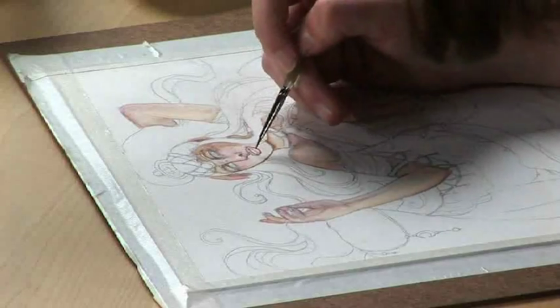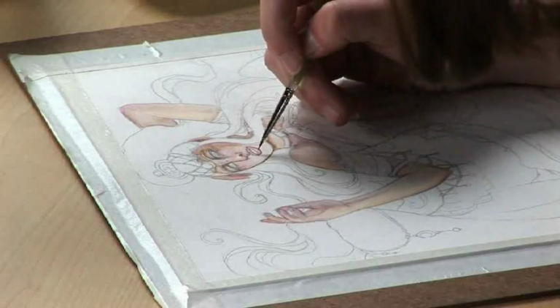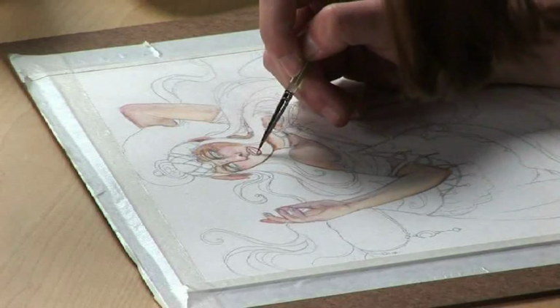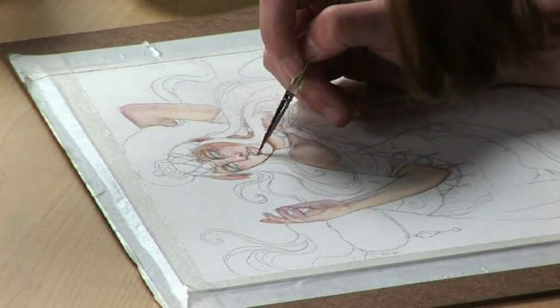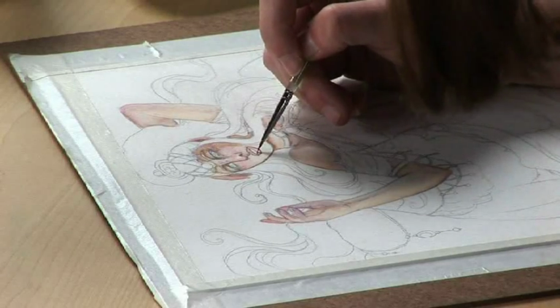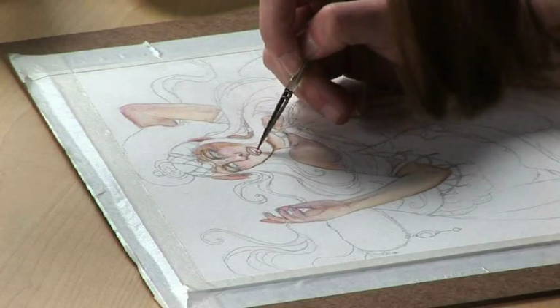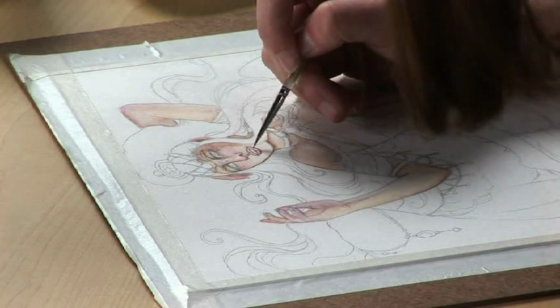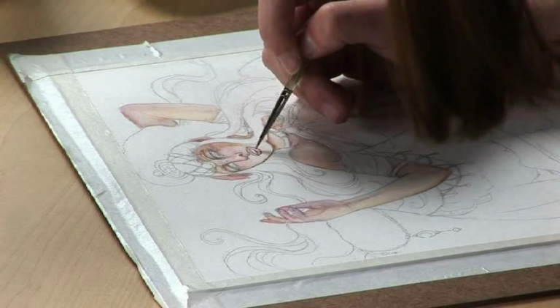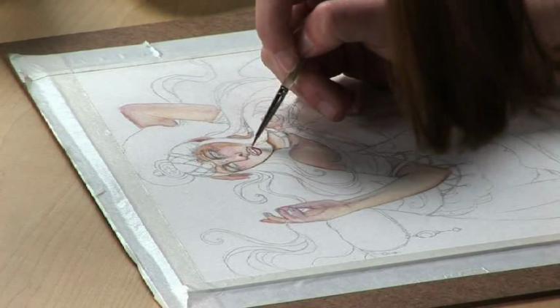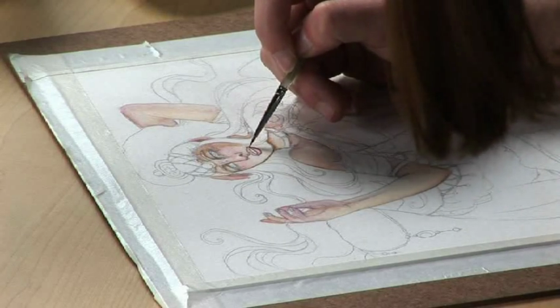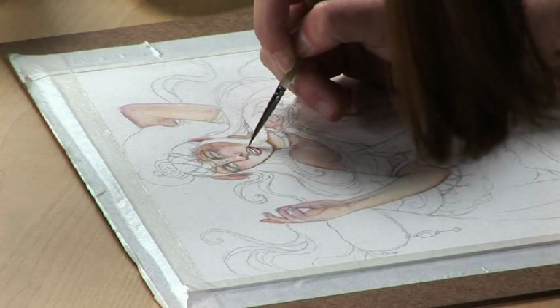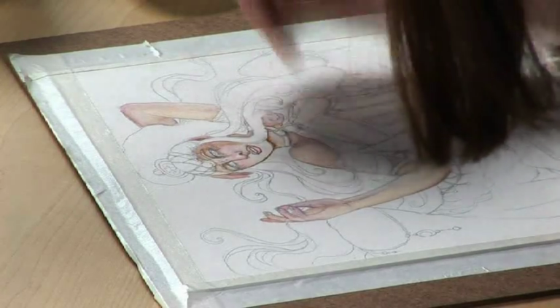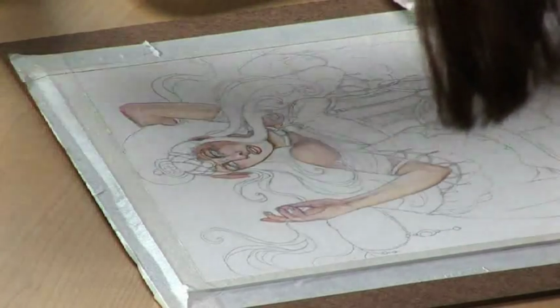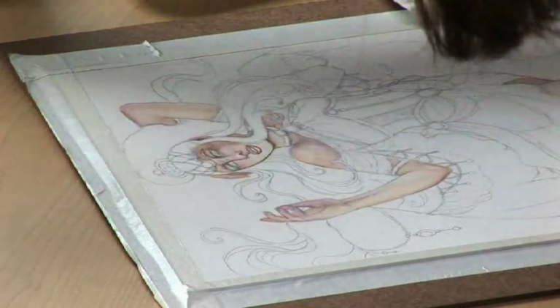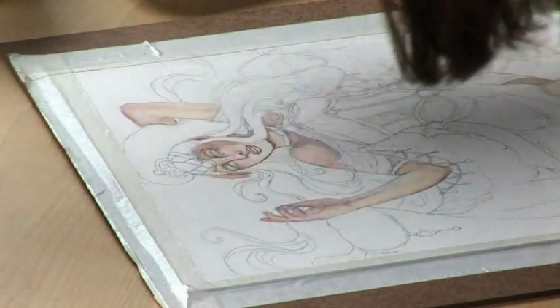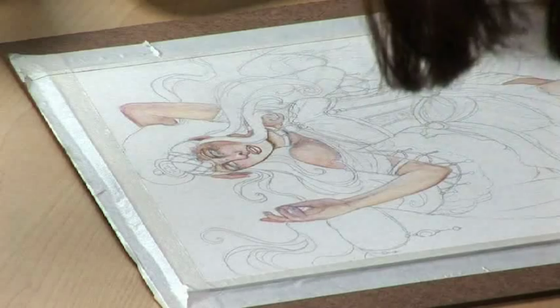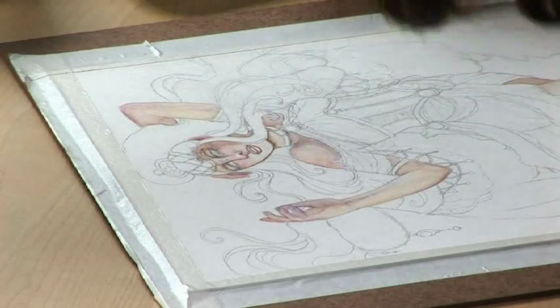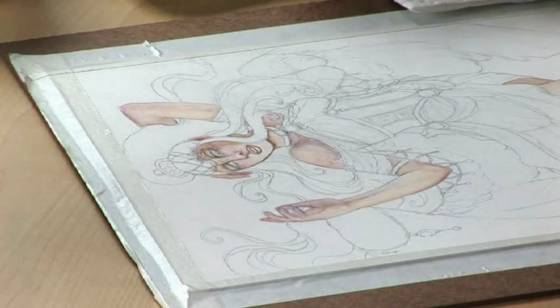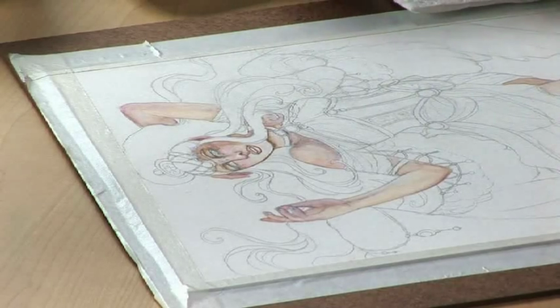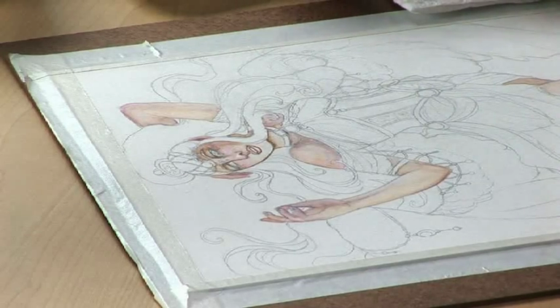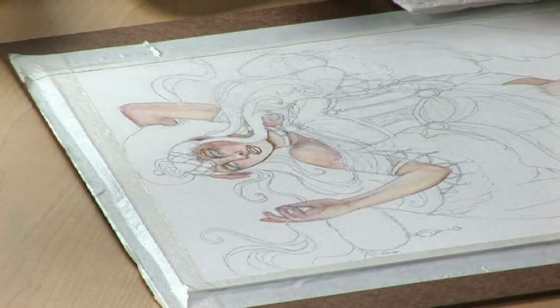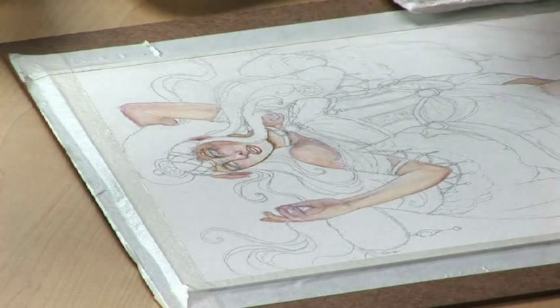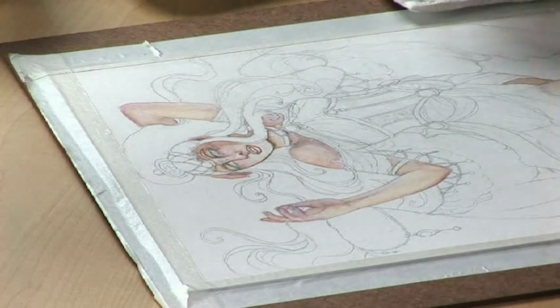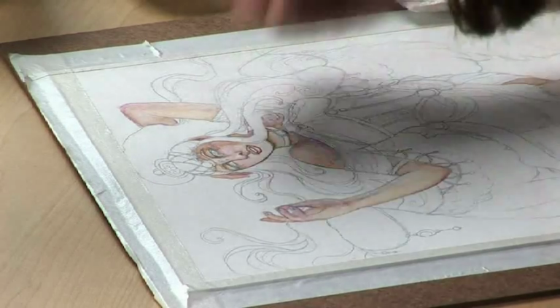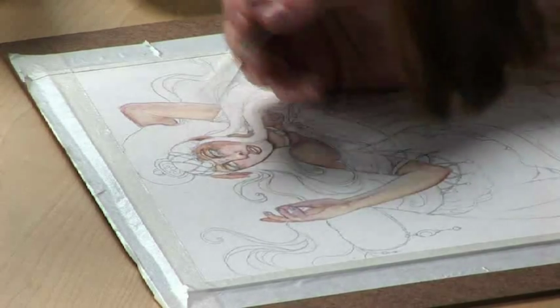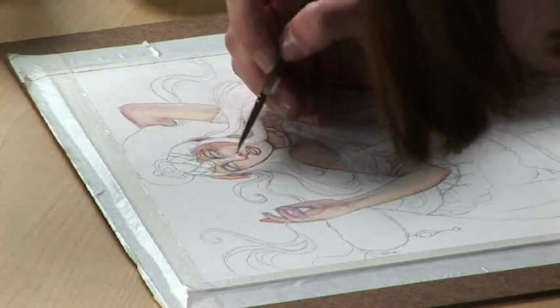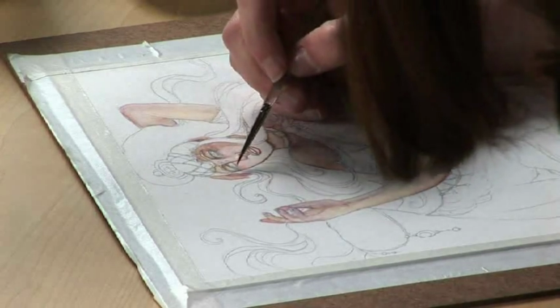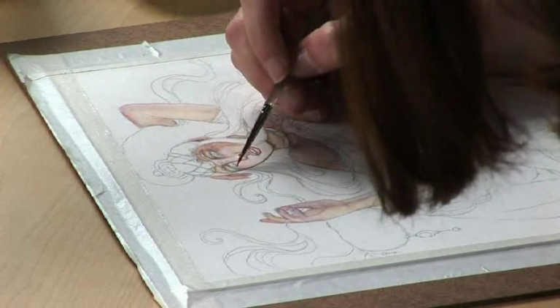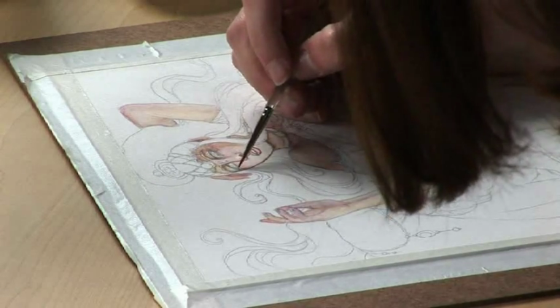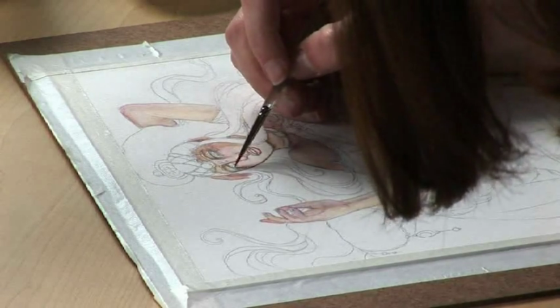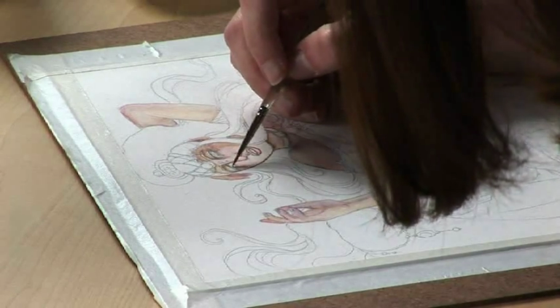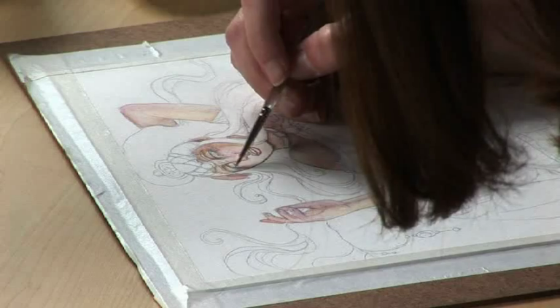And this is where you can go insane with detail. That's also the fun part.